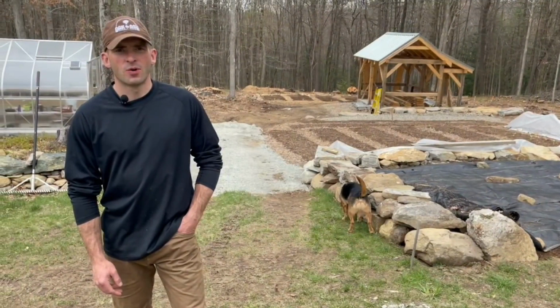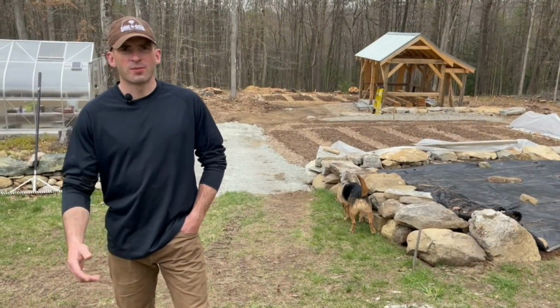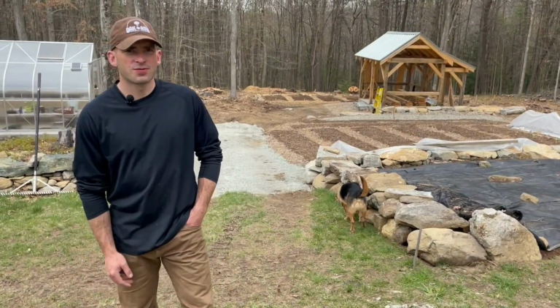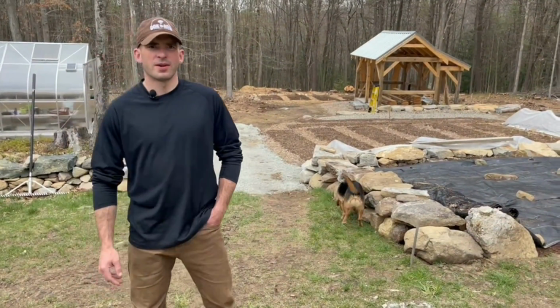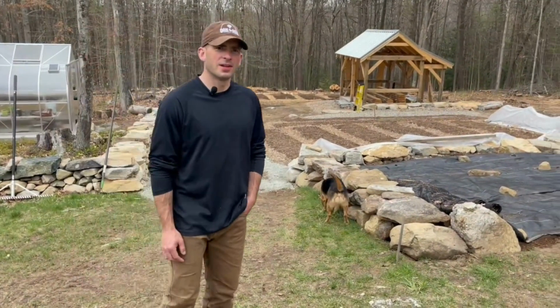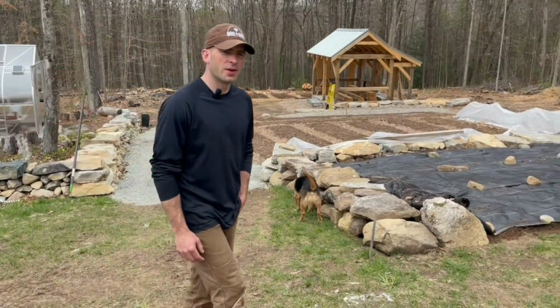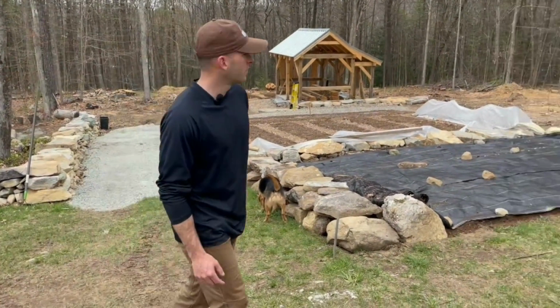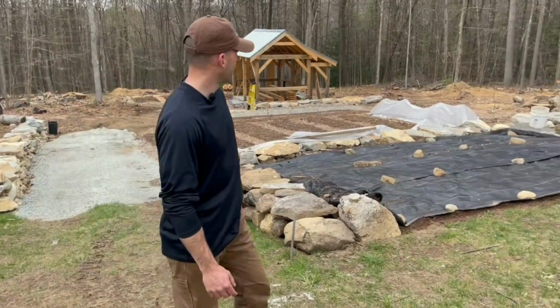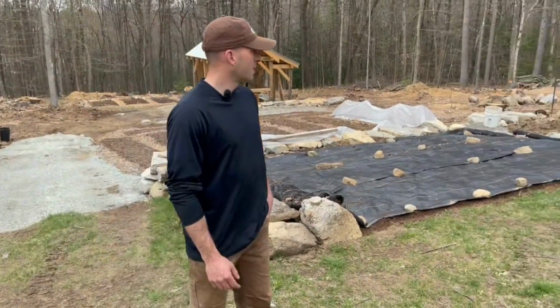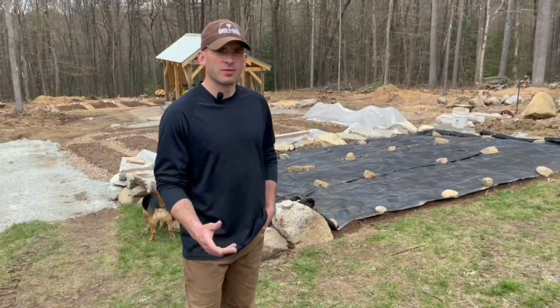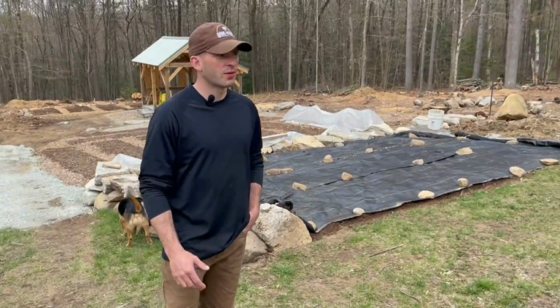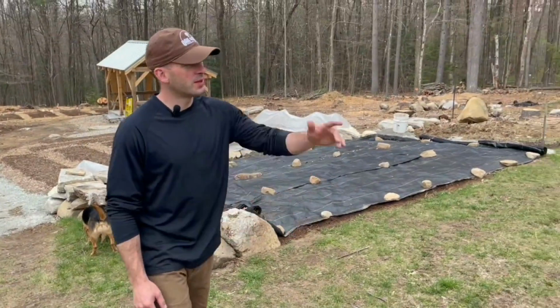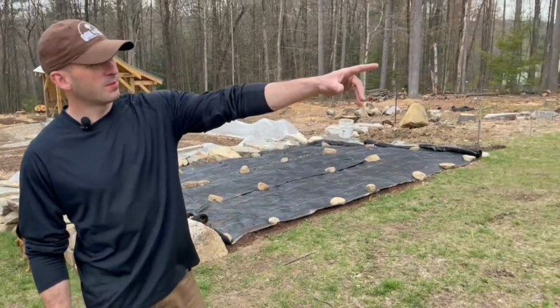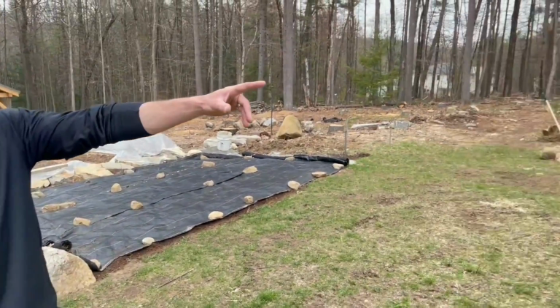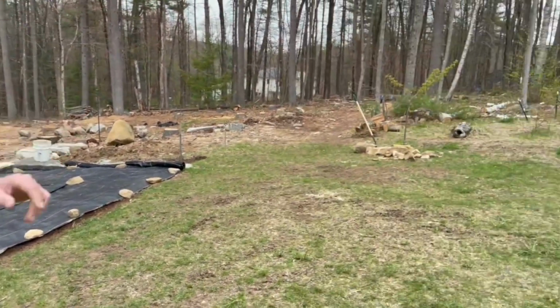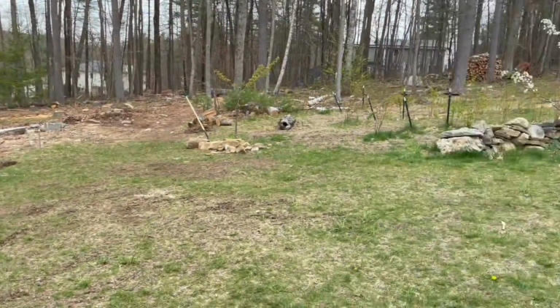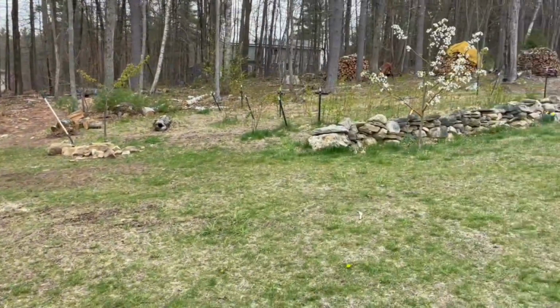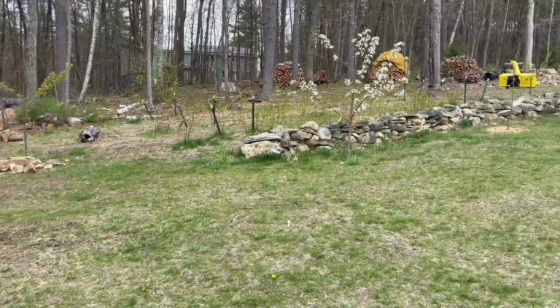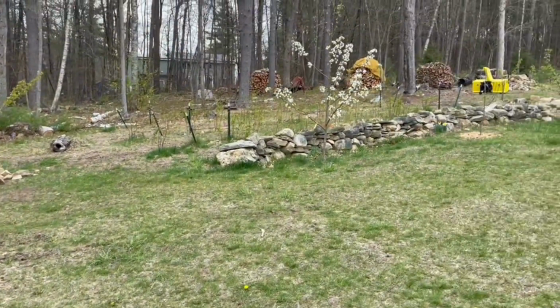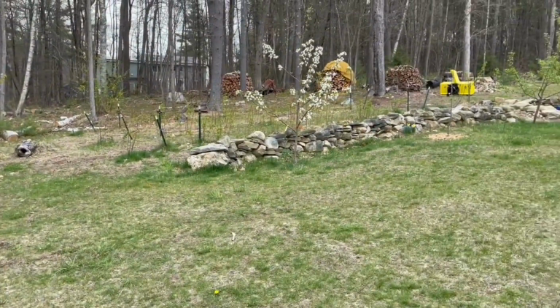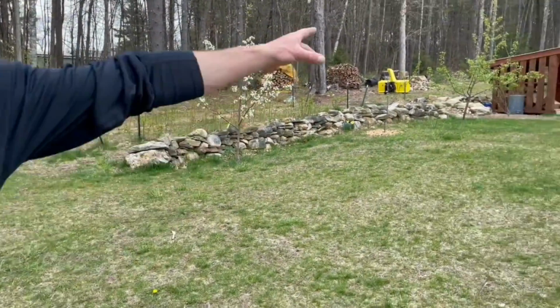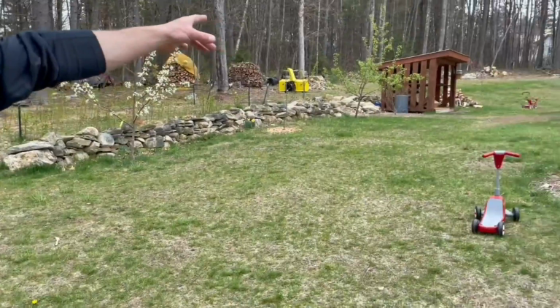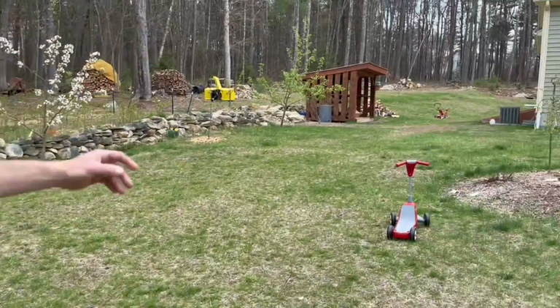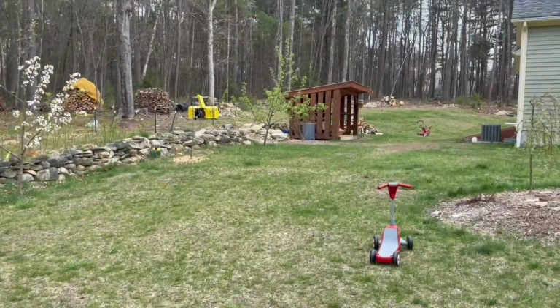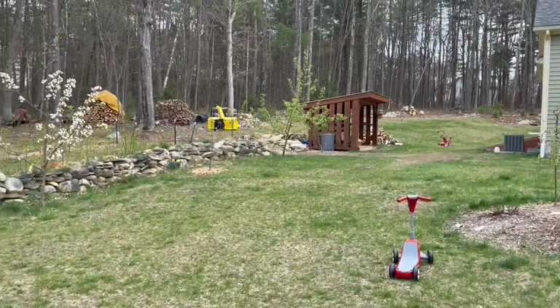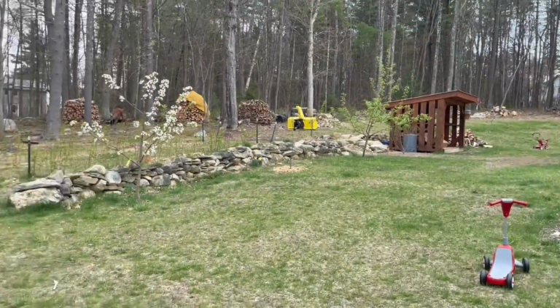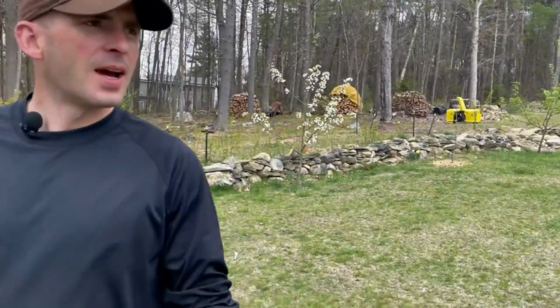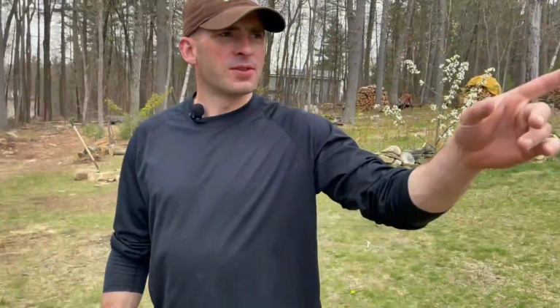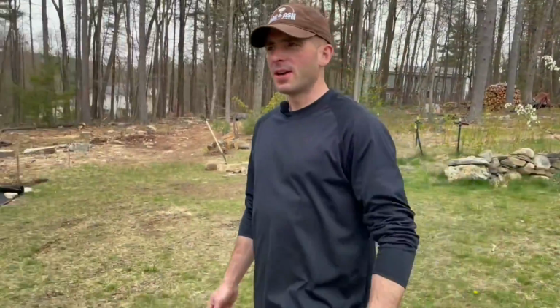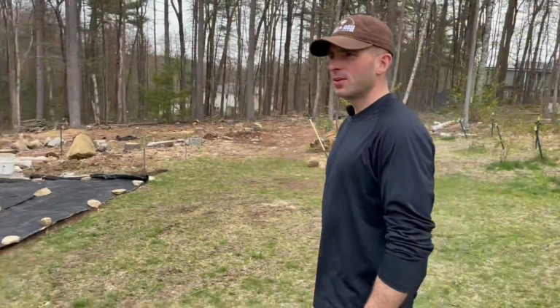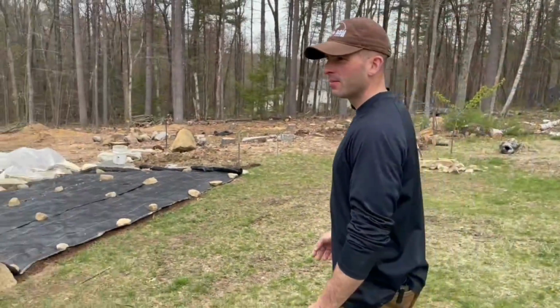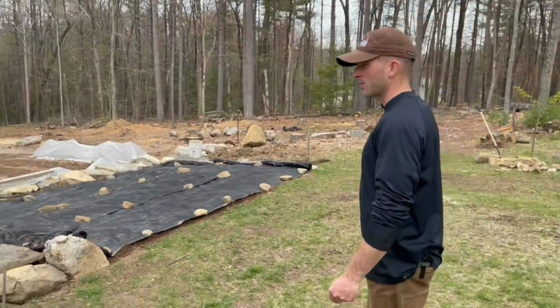Morning, Matt from Okanash Farm here. It's the end of April — just giving you a little farm update. Pear trees are in blossom, peach trees are in blossom. Apples haven't started yet but they'll be maybe next week.